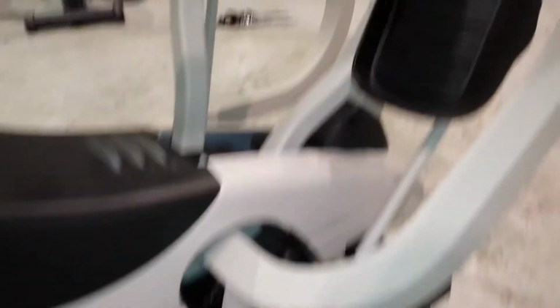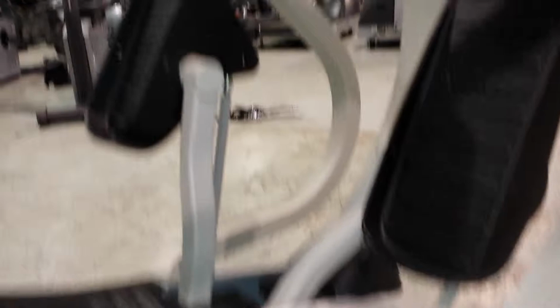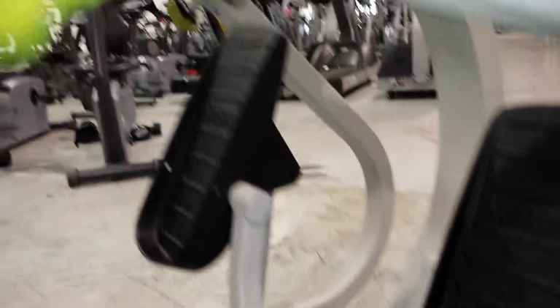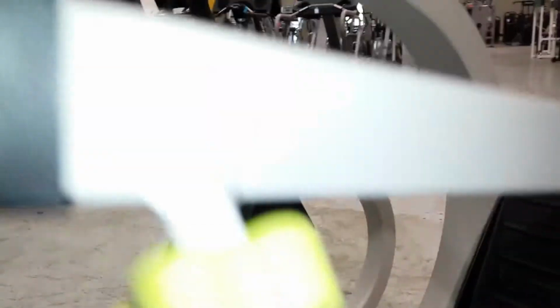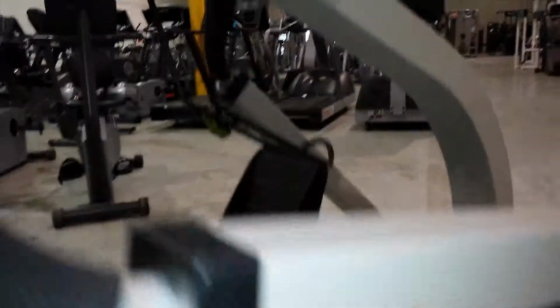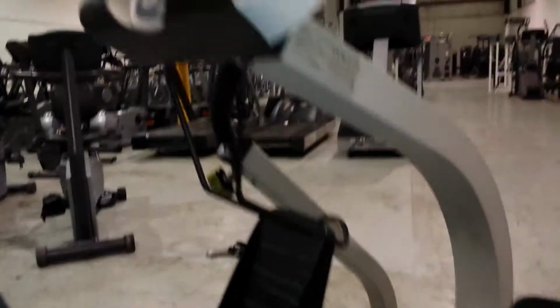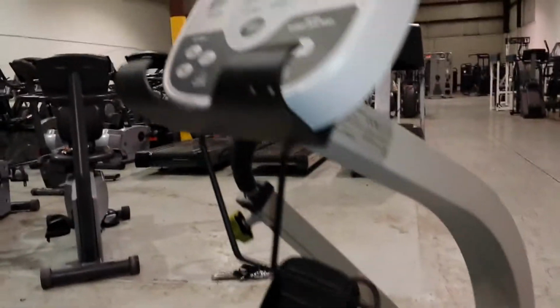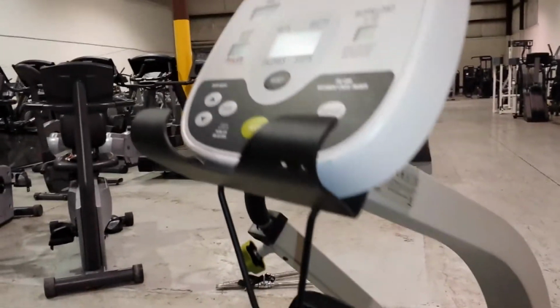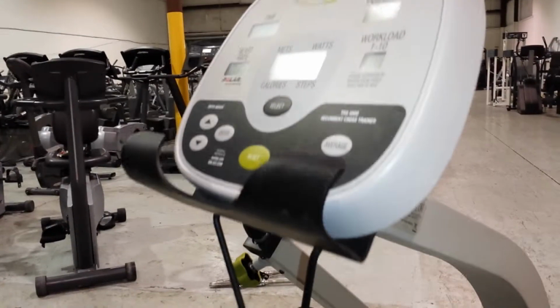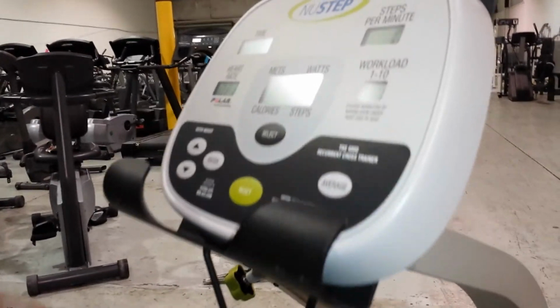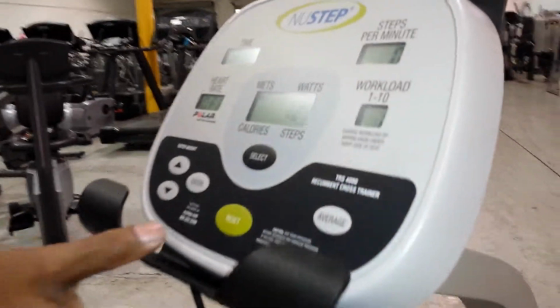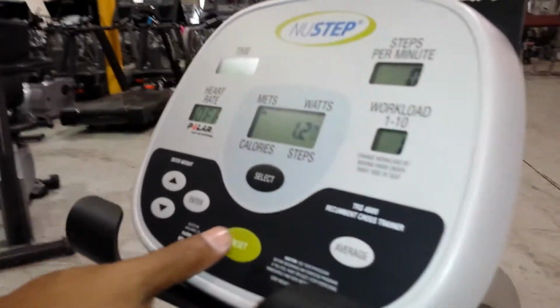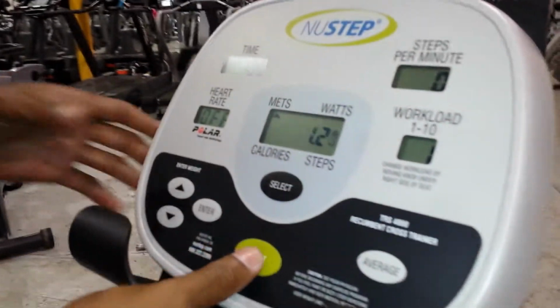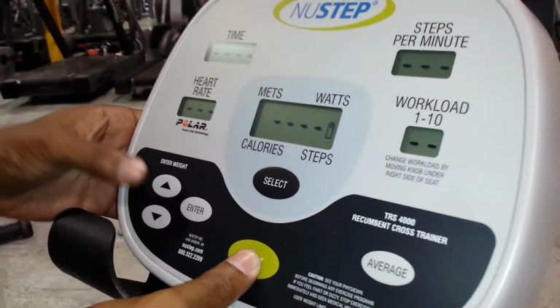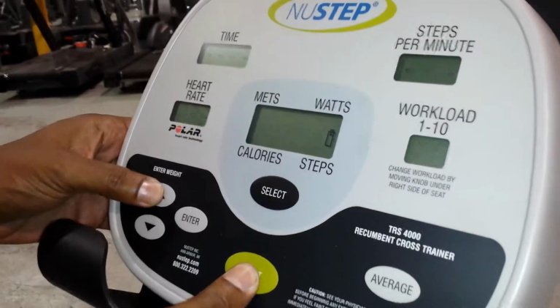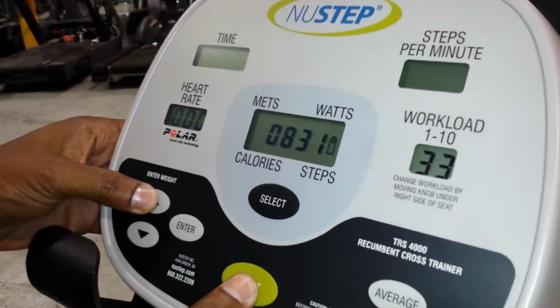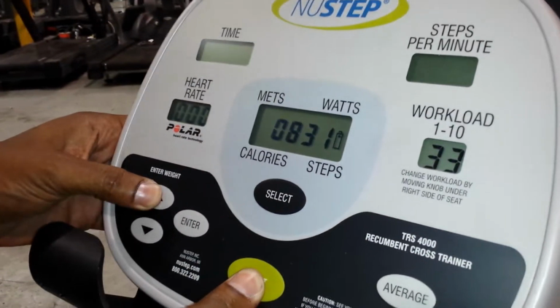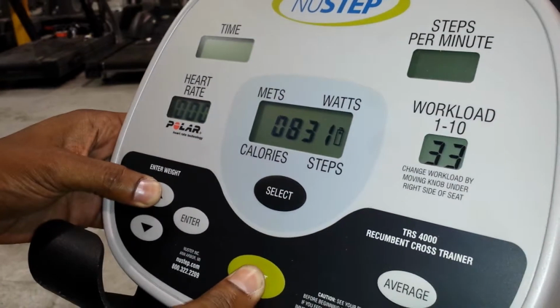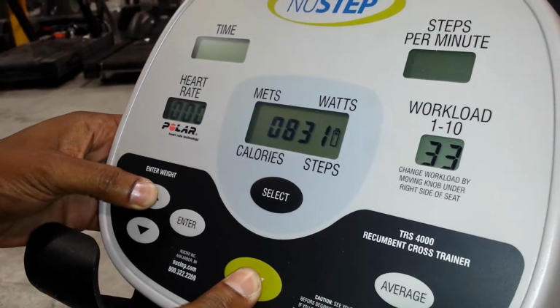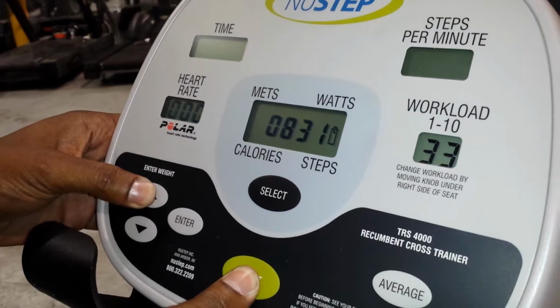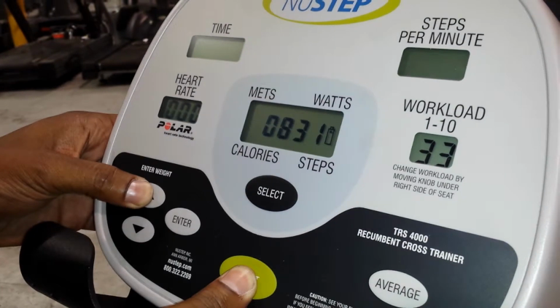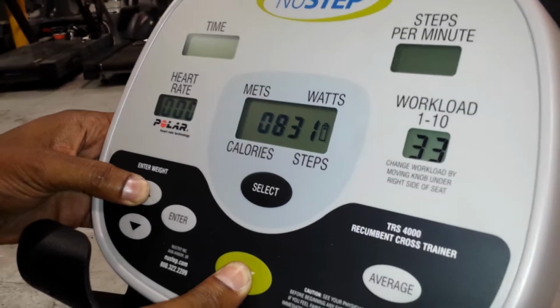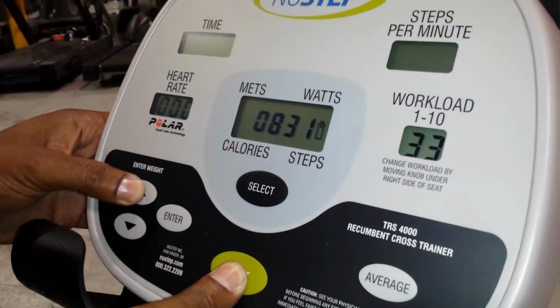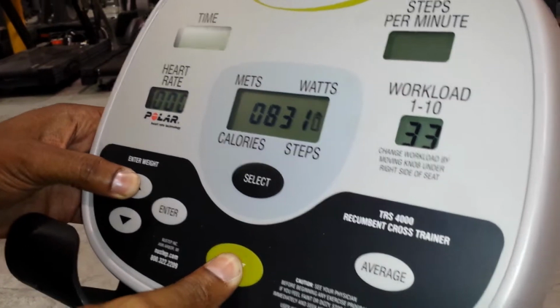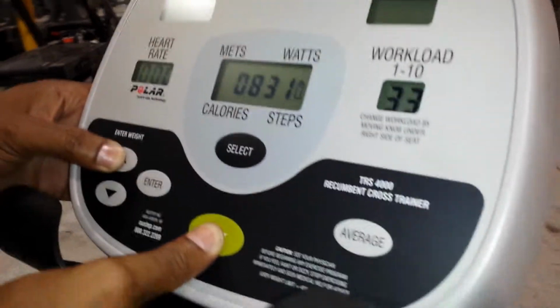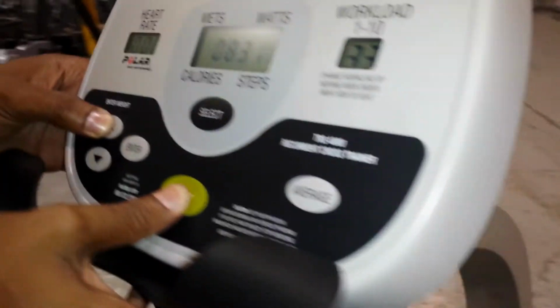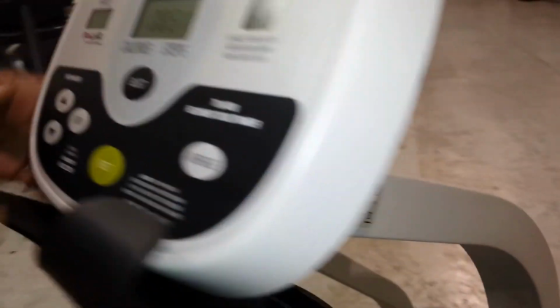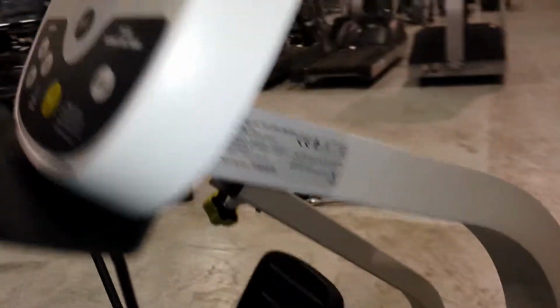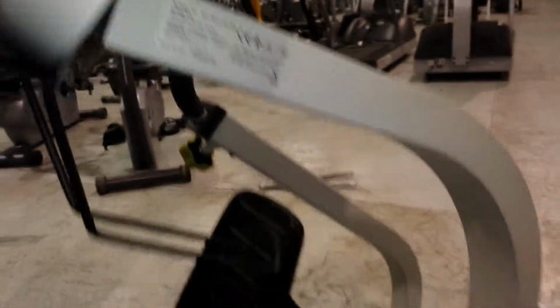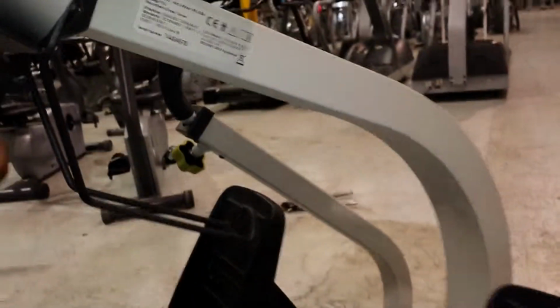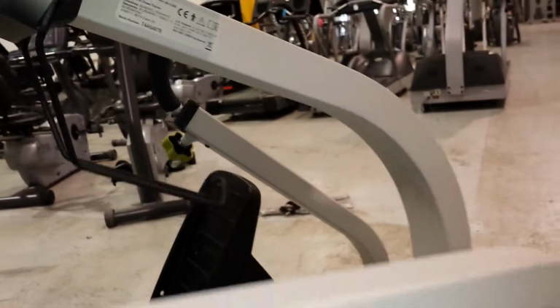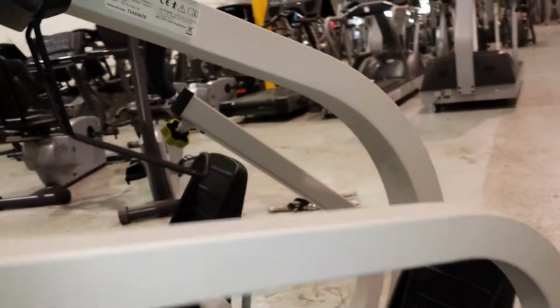The Newstead is designed to go at least a million steps, and this particular unit has 831 steps on it. So as you can see when we say it's new, this is like new.